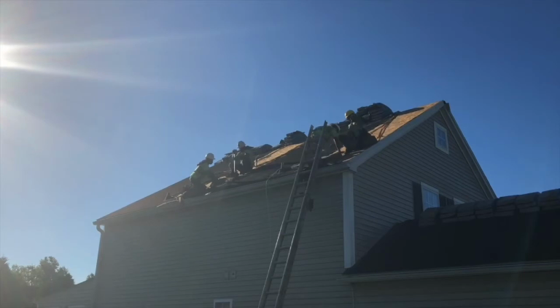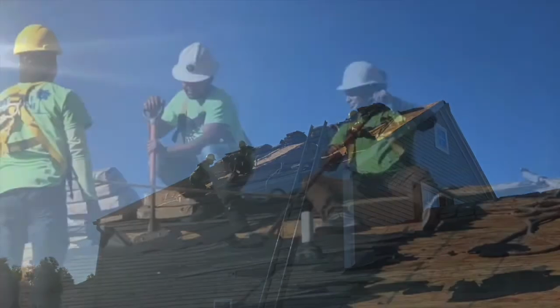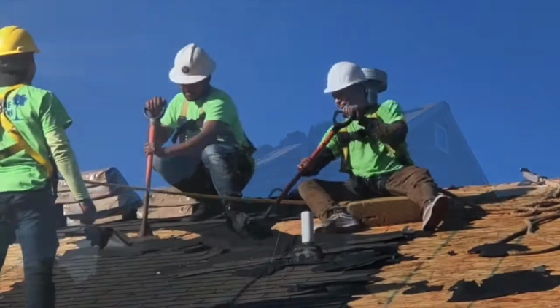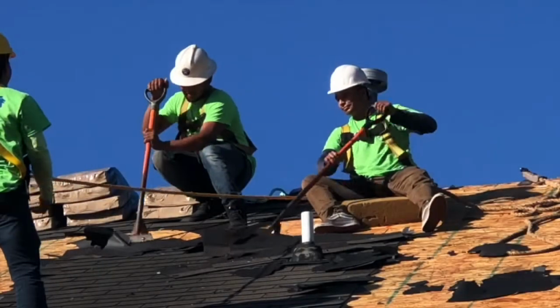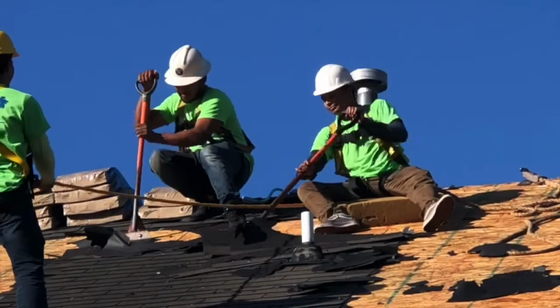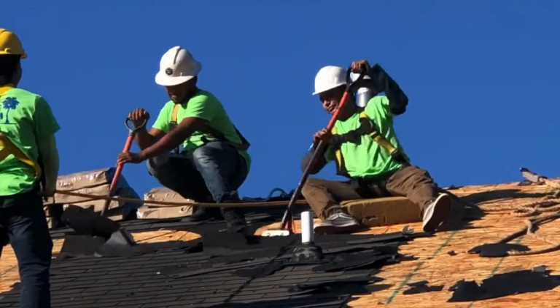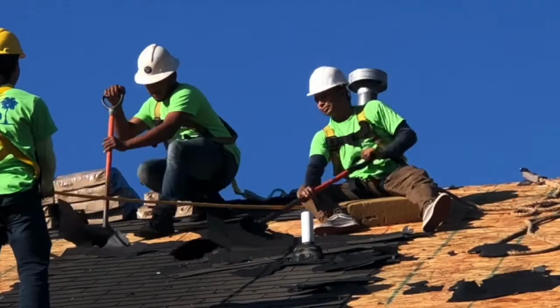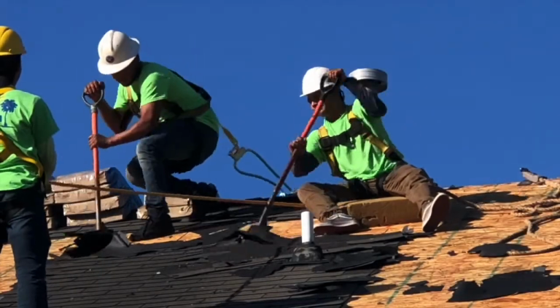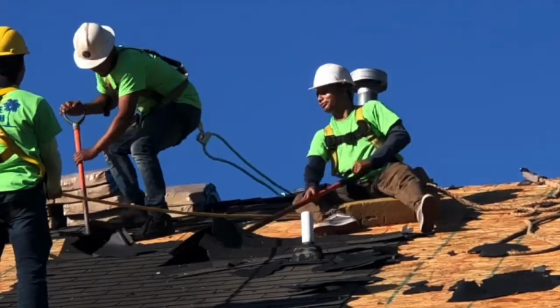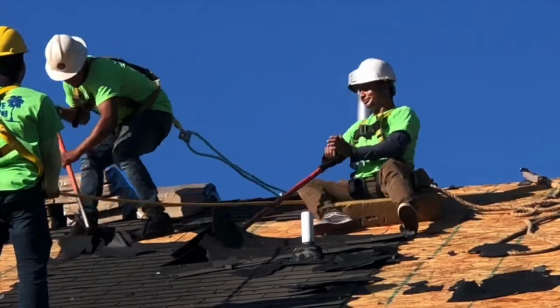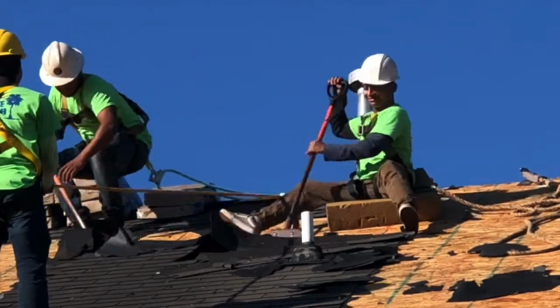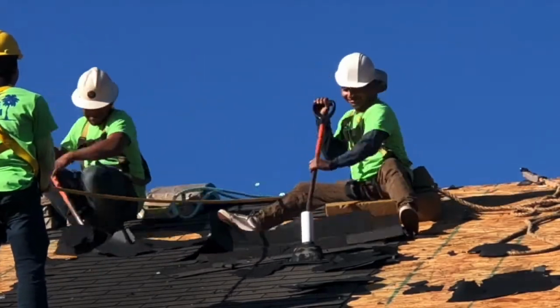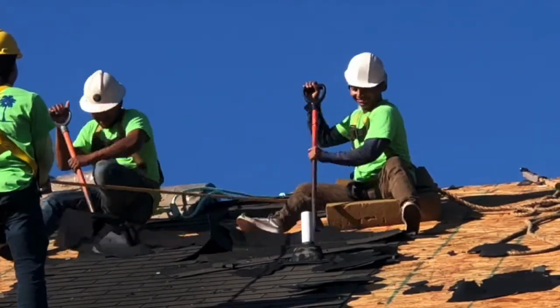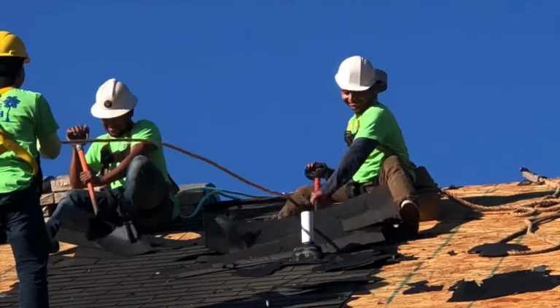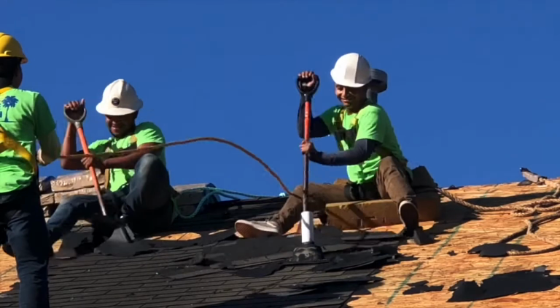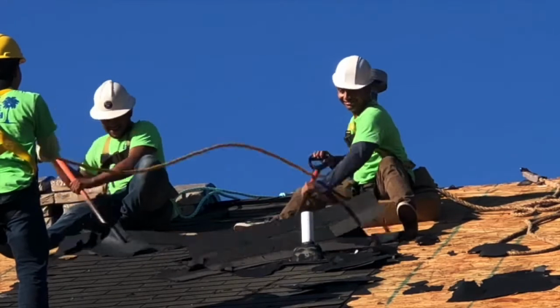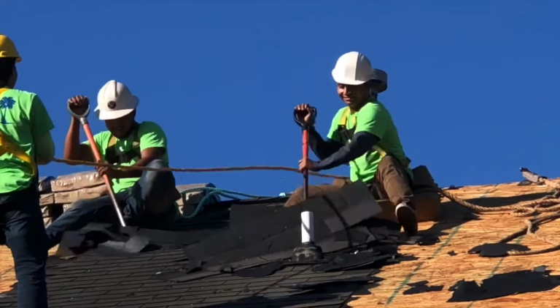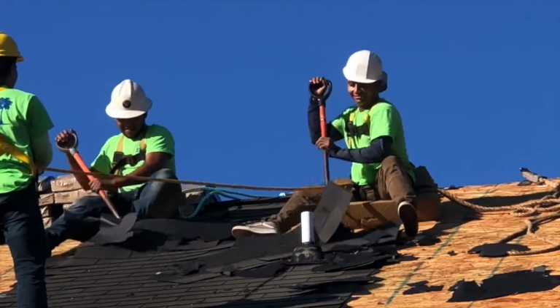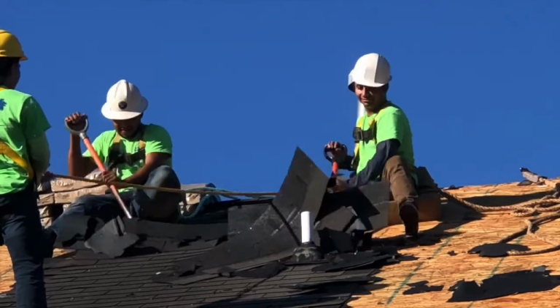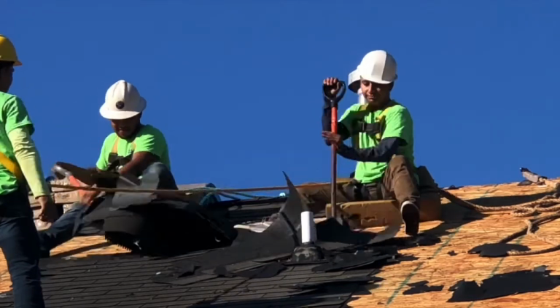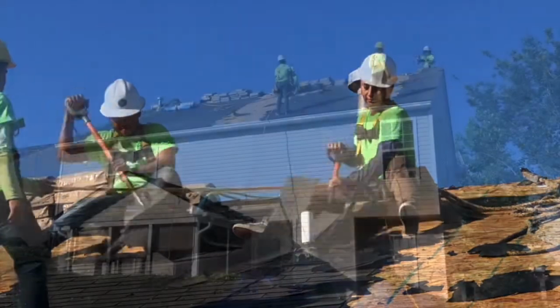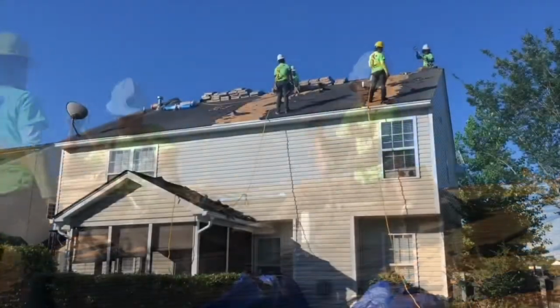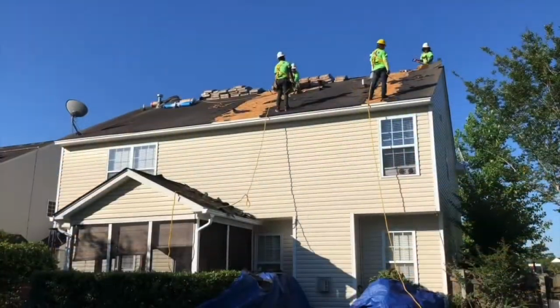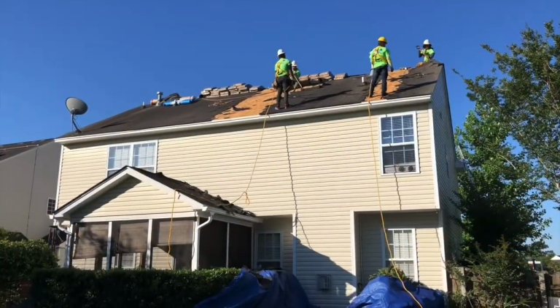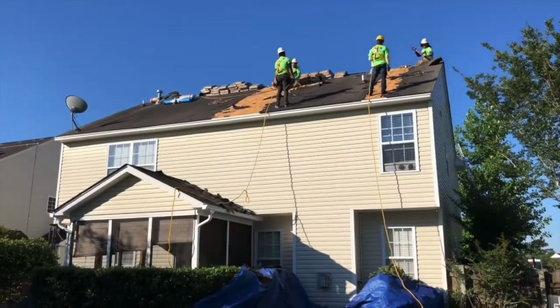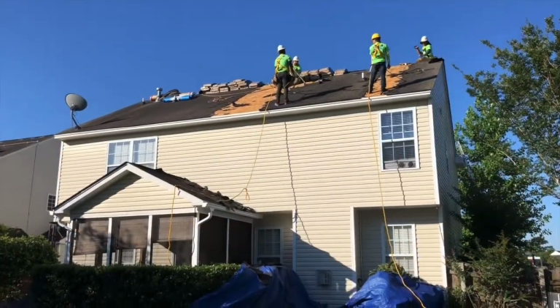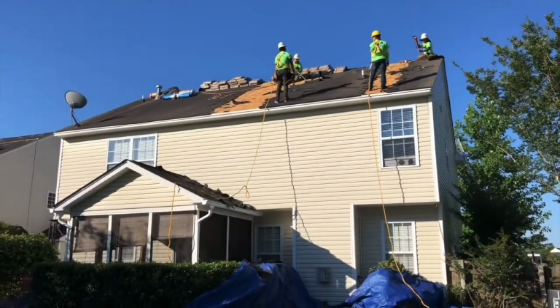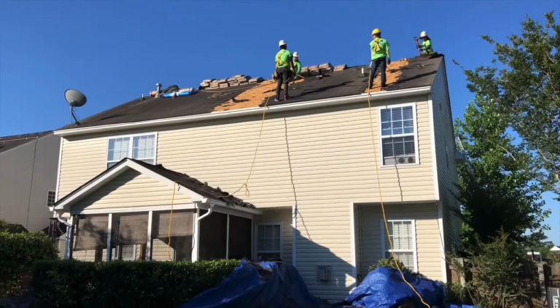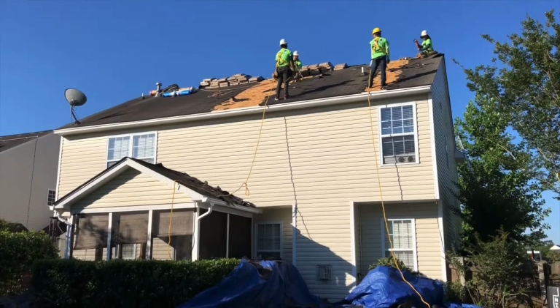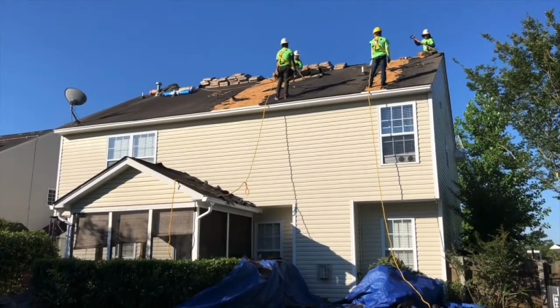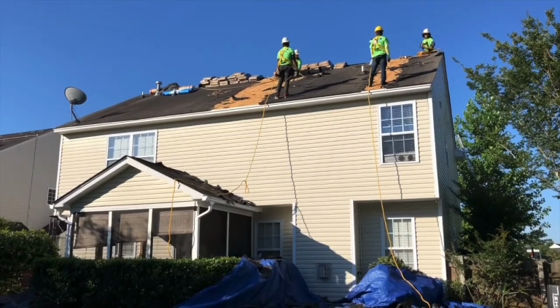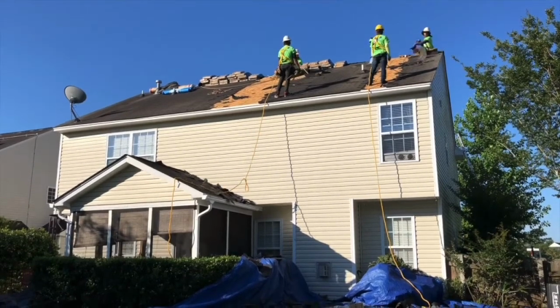It's important to expose the roof deck so that we can look for any hidden damage and make sure it's repaired before the new roof goes on. In addition, it's important to re-nail the roof deck to make sure it's securely fastened to the home and does not come off in a storm.